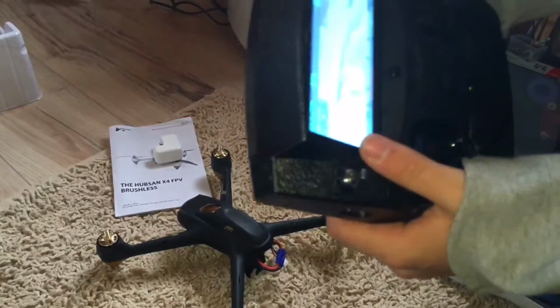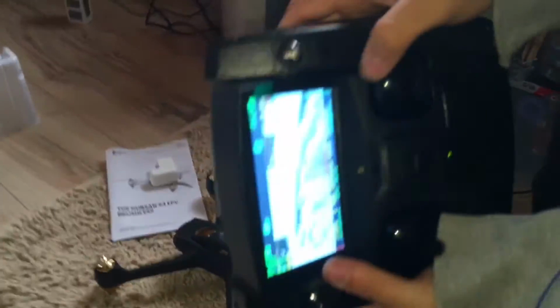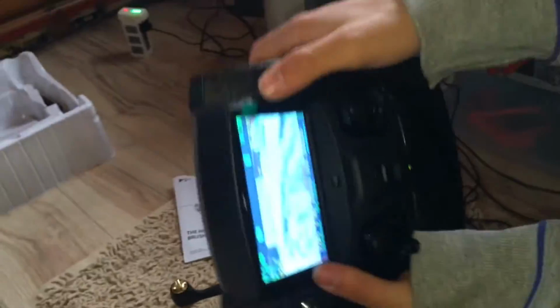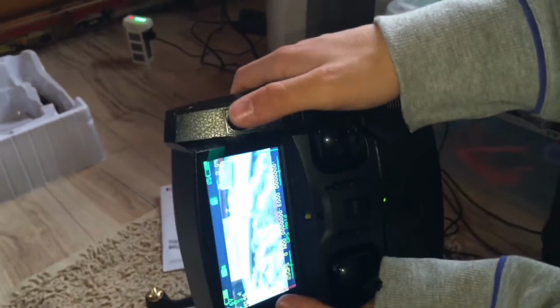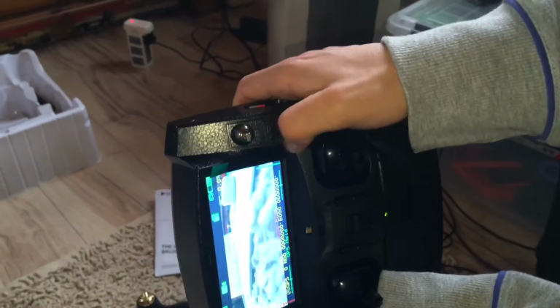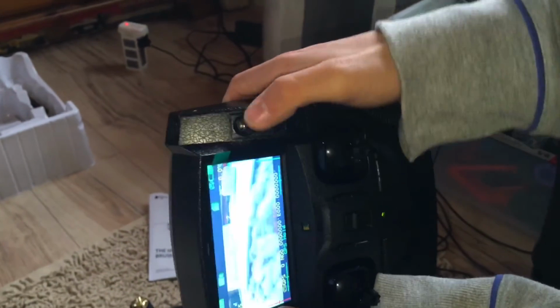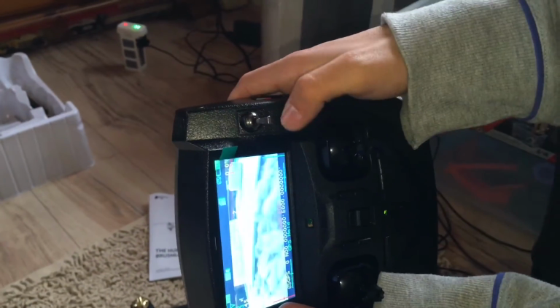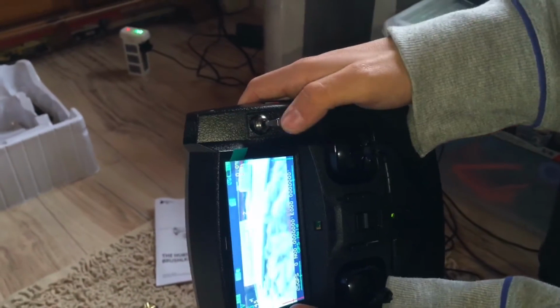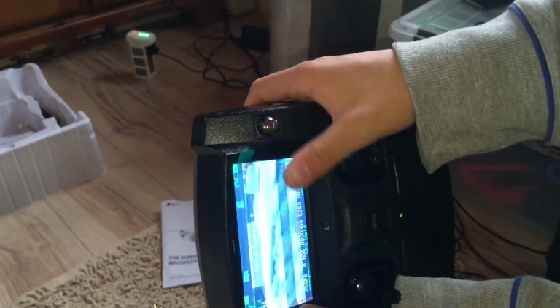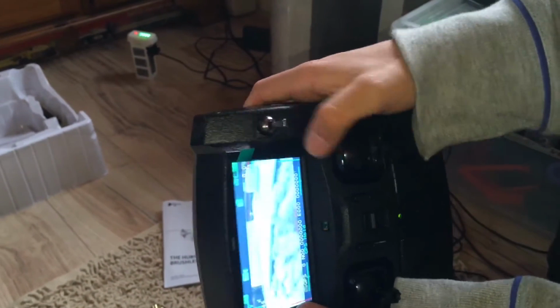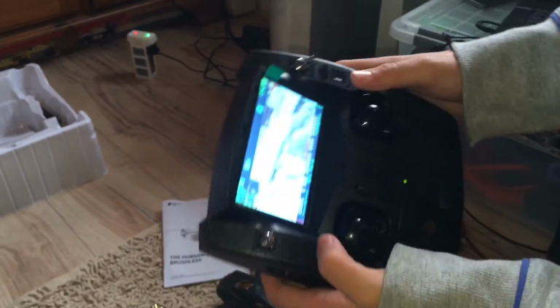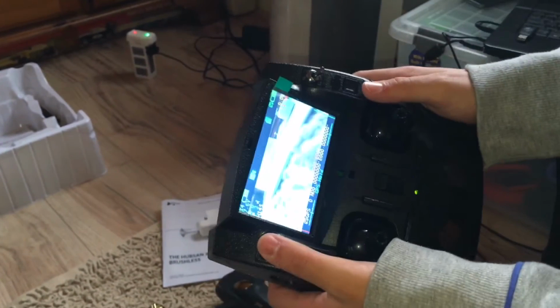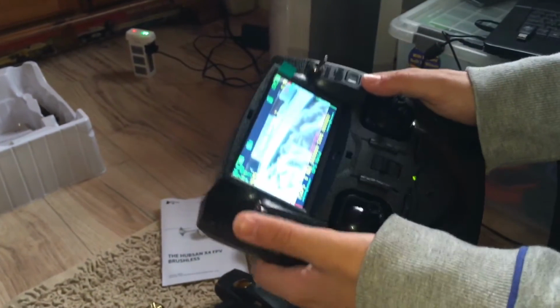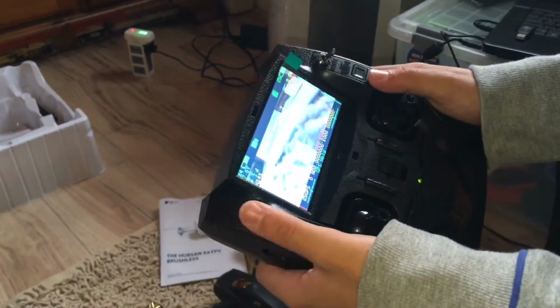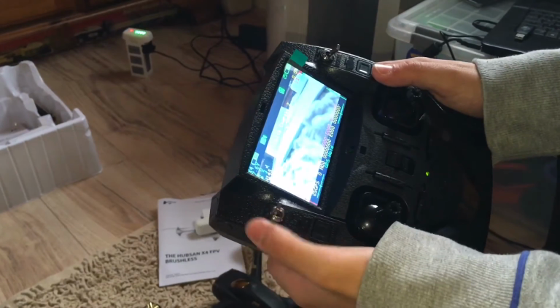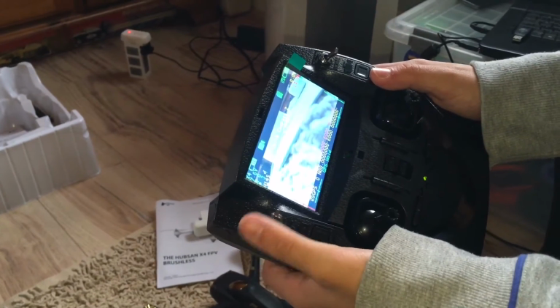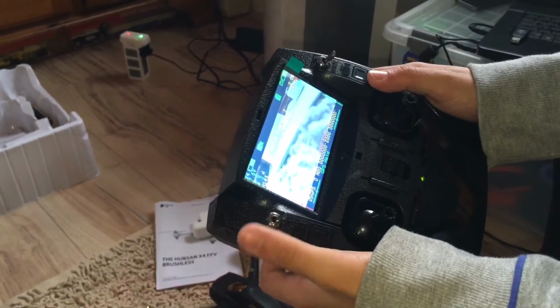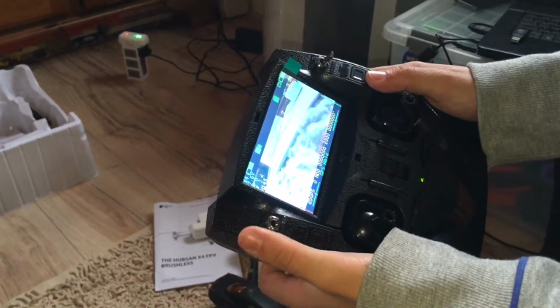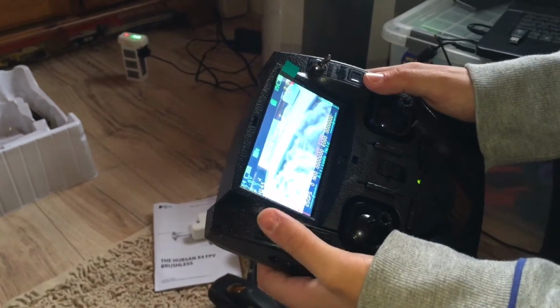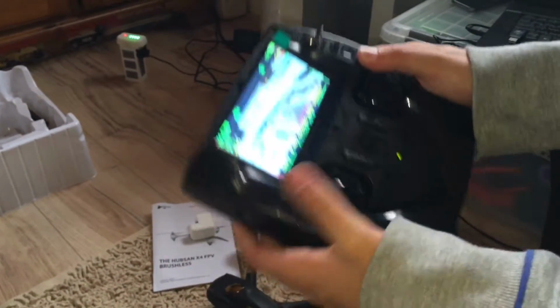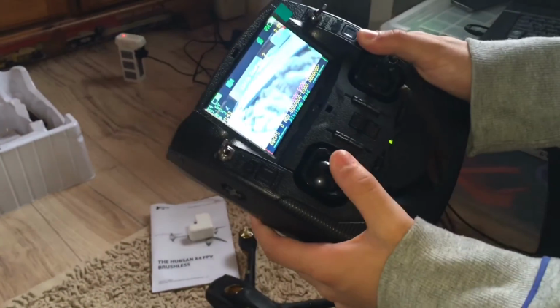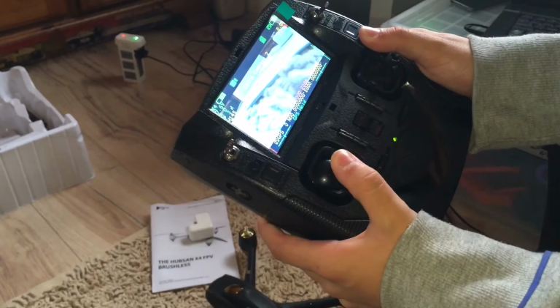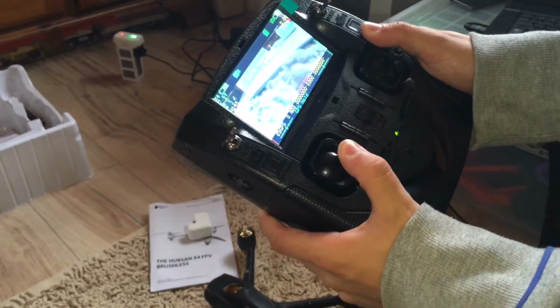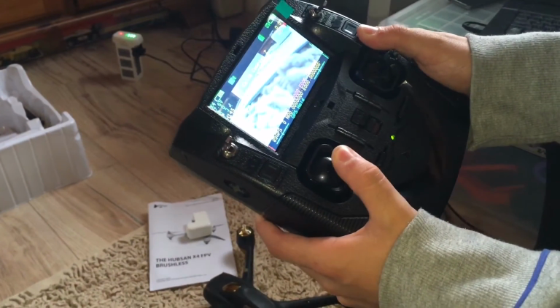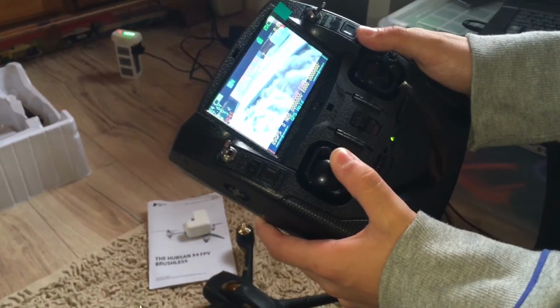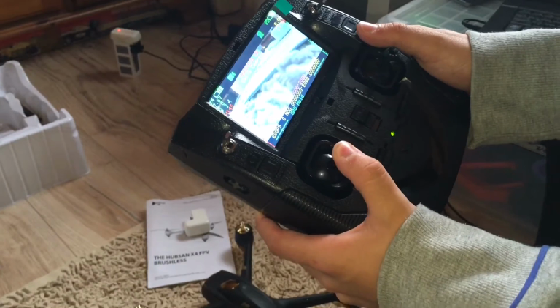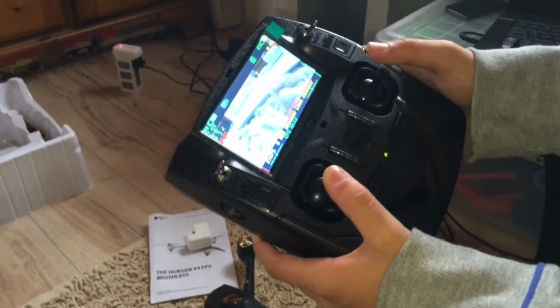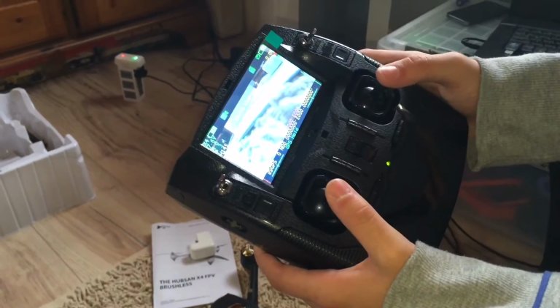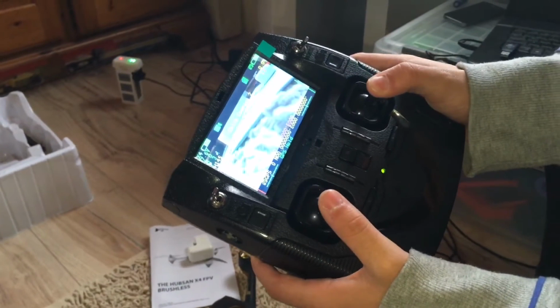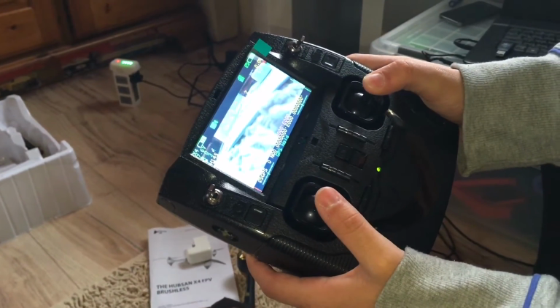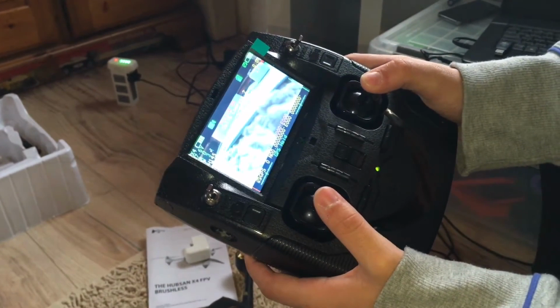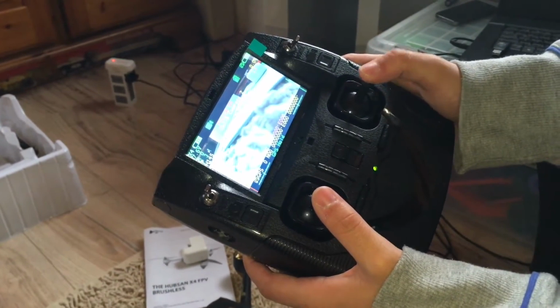This switch down is normal, up is return to home. This is GPS up, and that's altitude hold. If you hit these down, that's headless, and that's follow me.